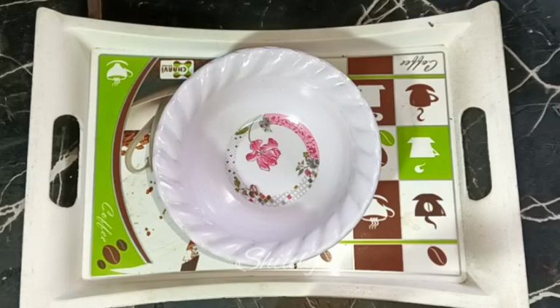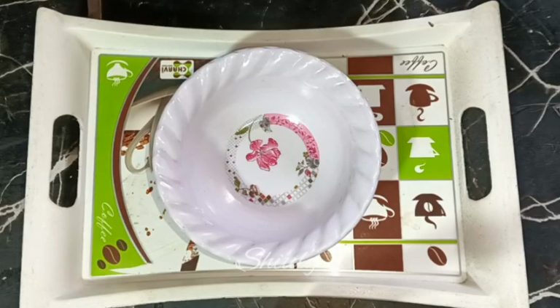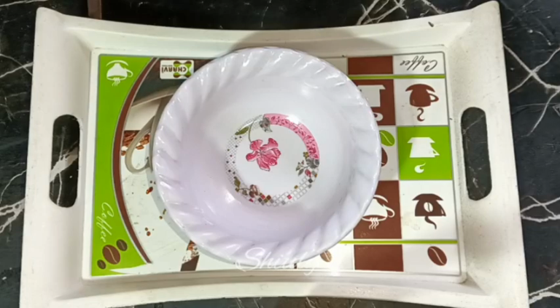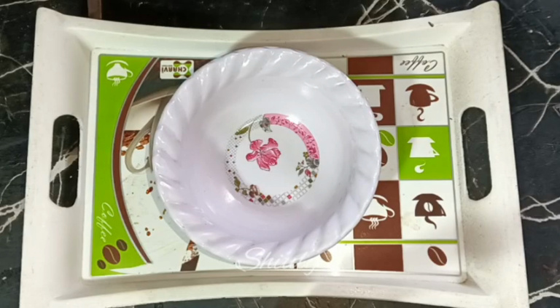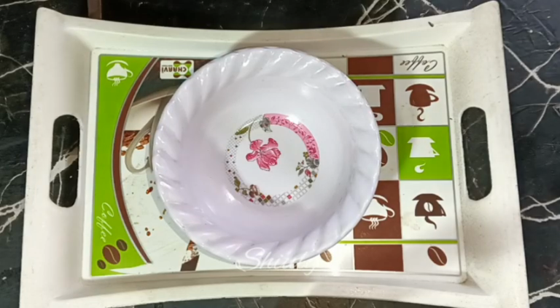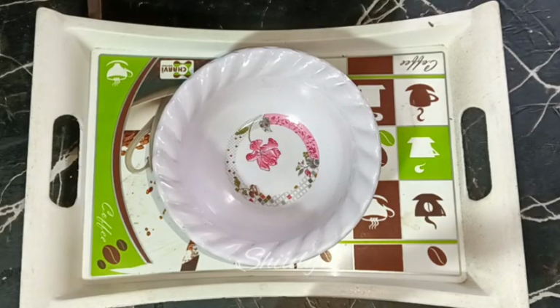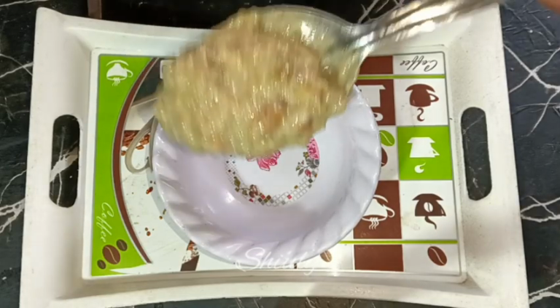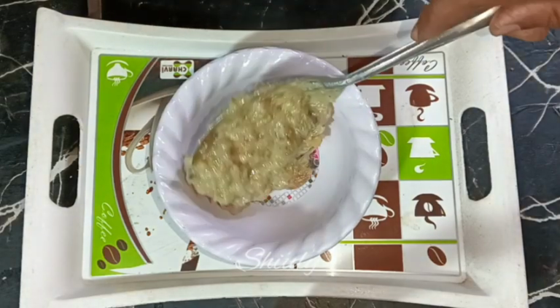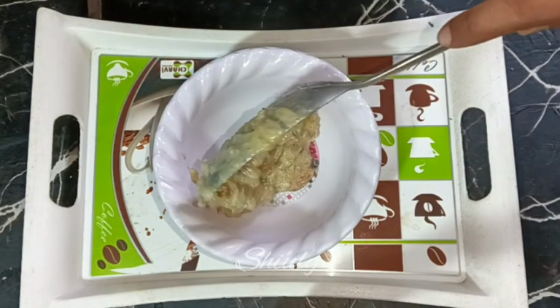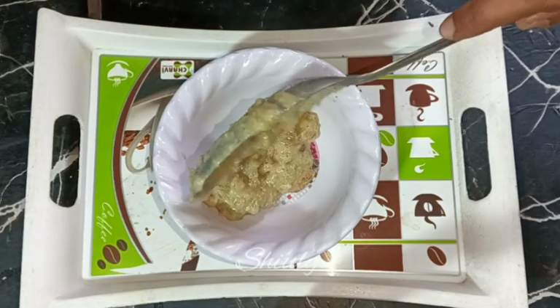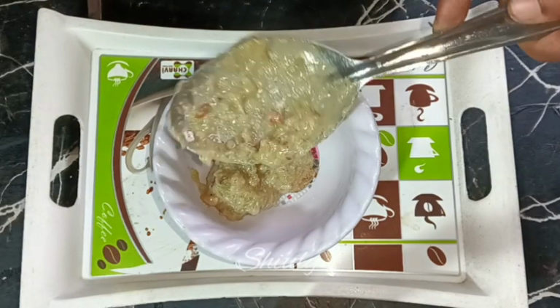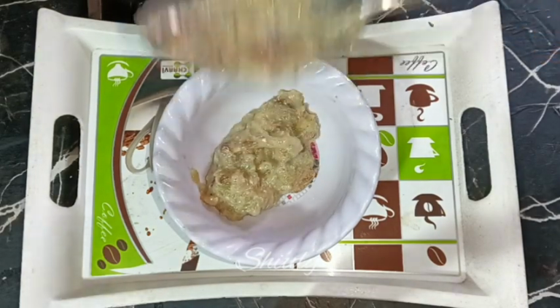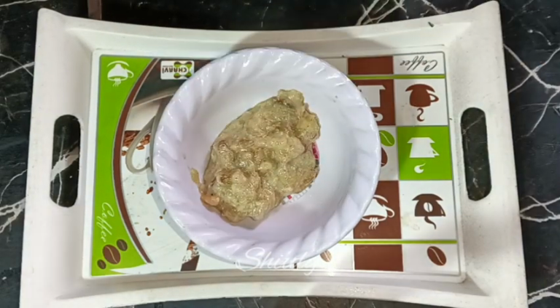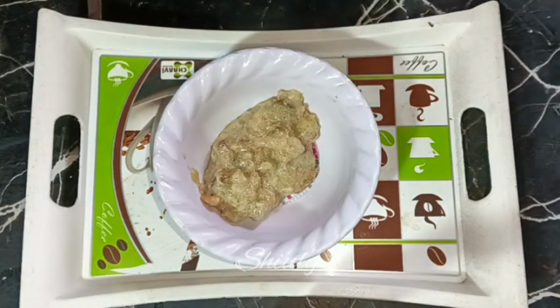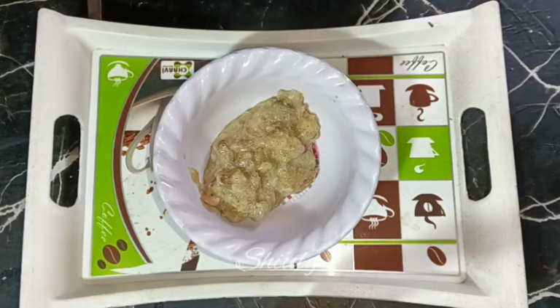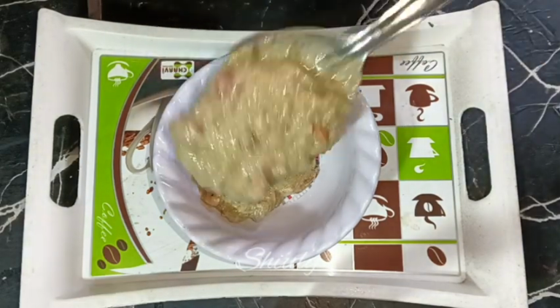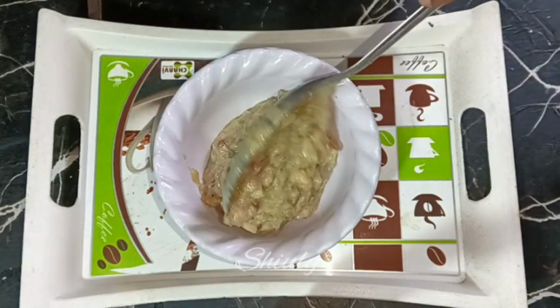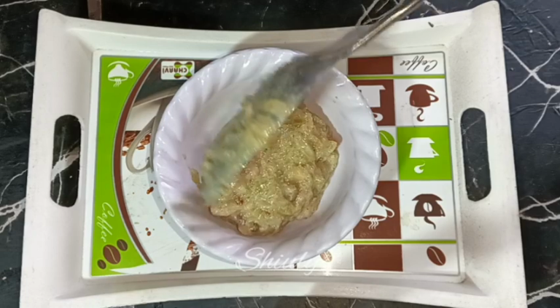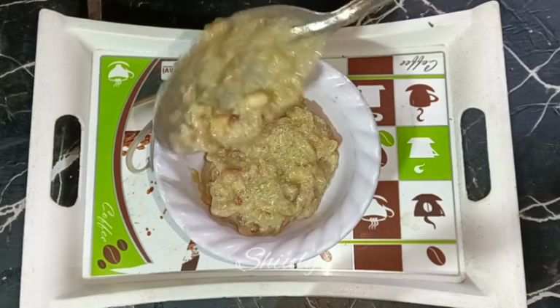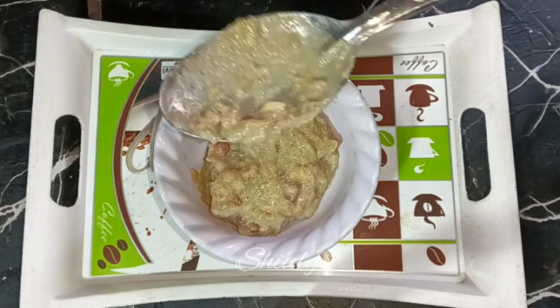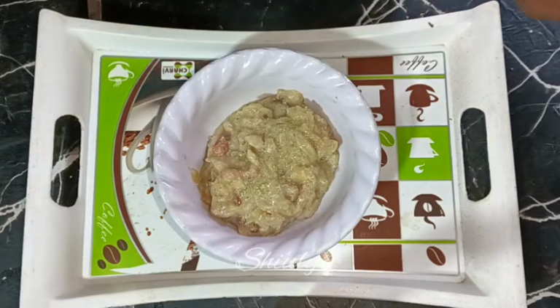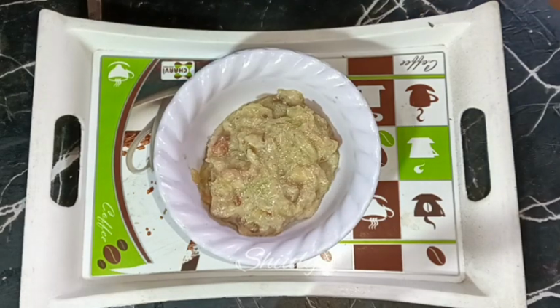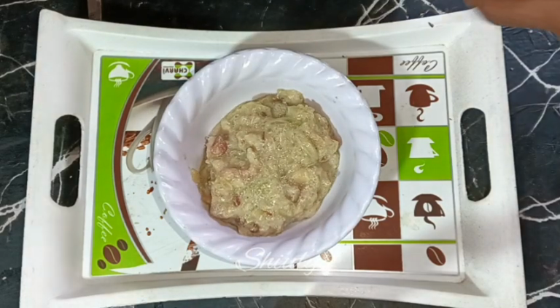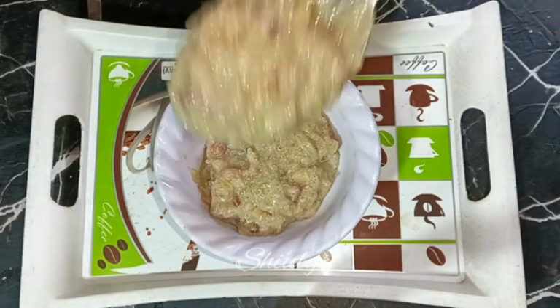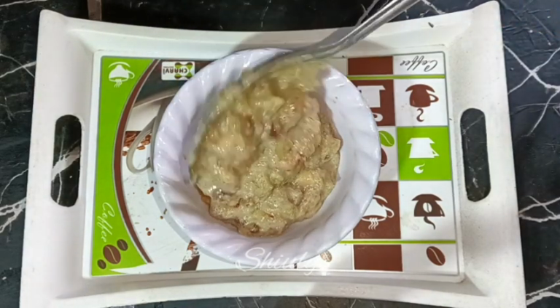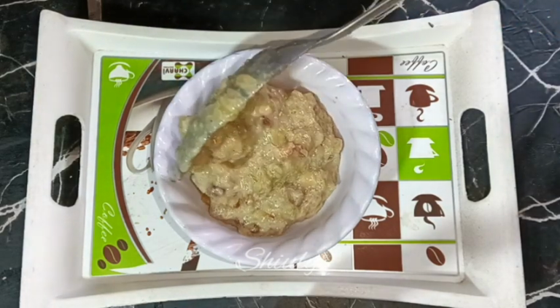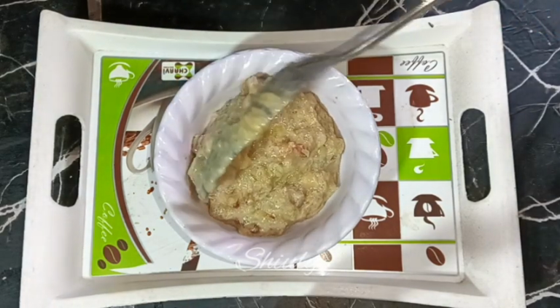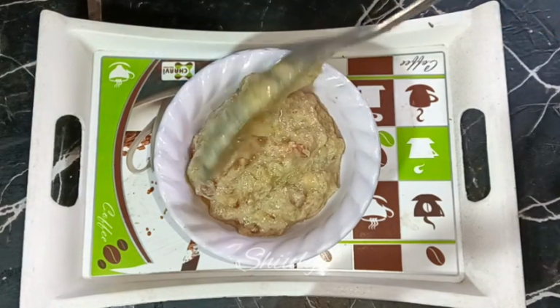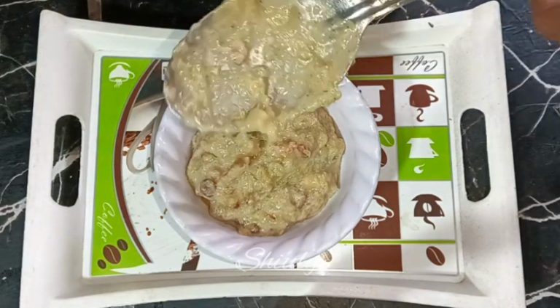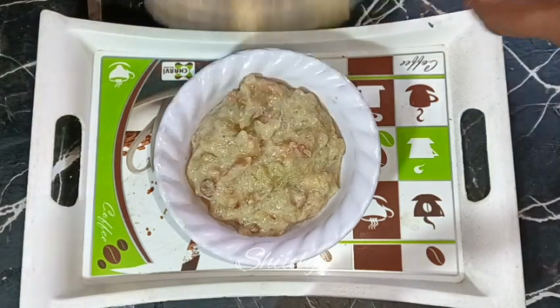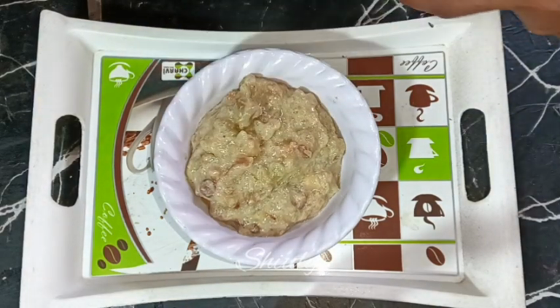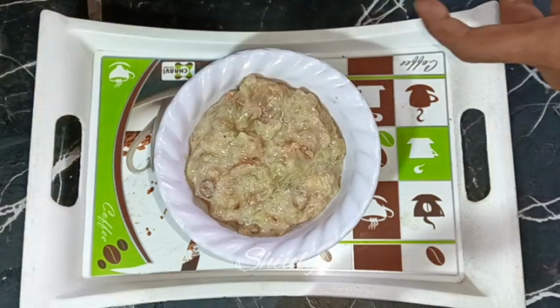Hello guys, here is Julie and you are welcome to my kitchen. Today I'm going to show you how to make perfect creamy and very tasty bottle gourd halwa.